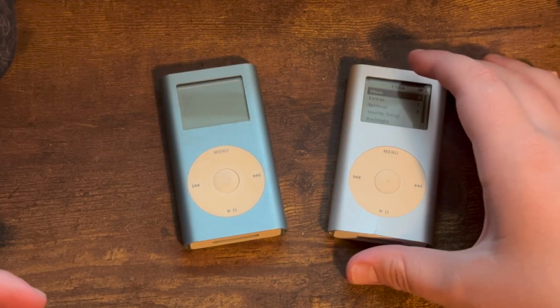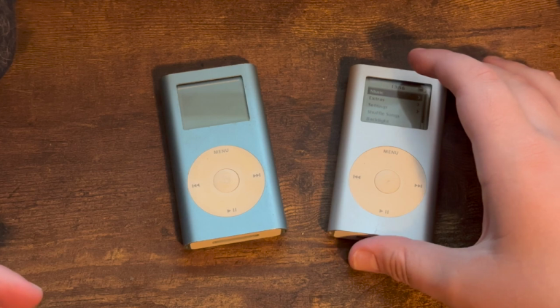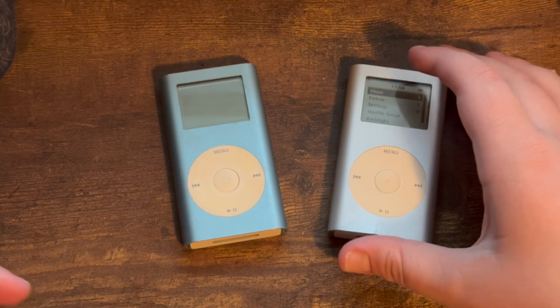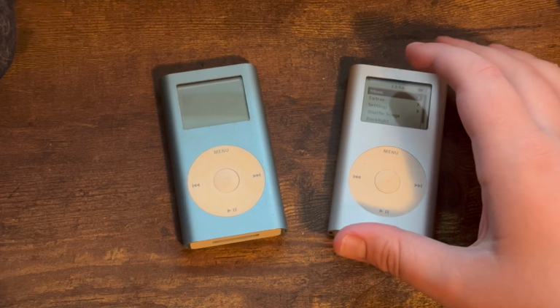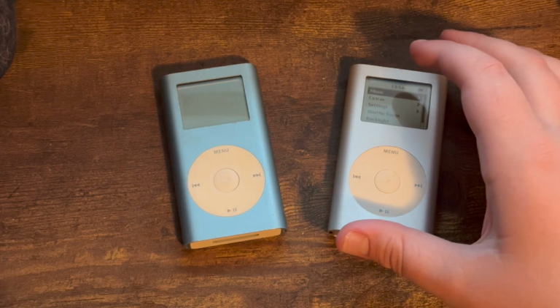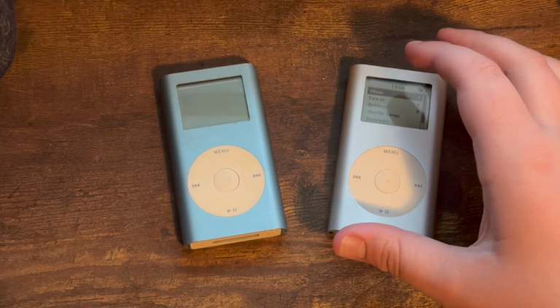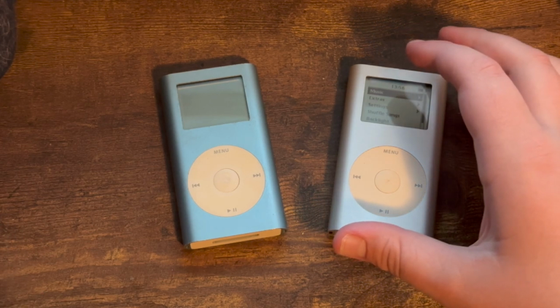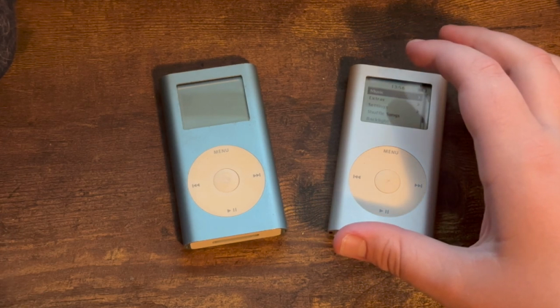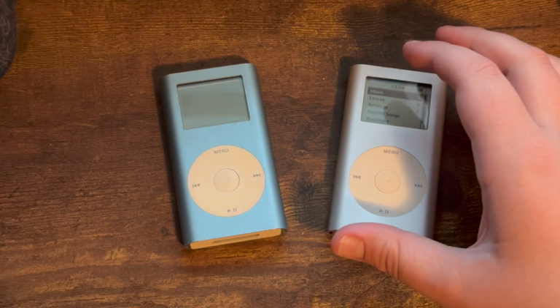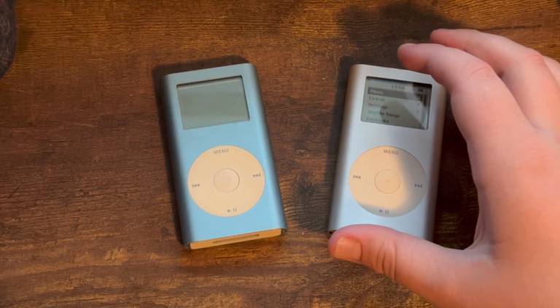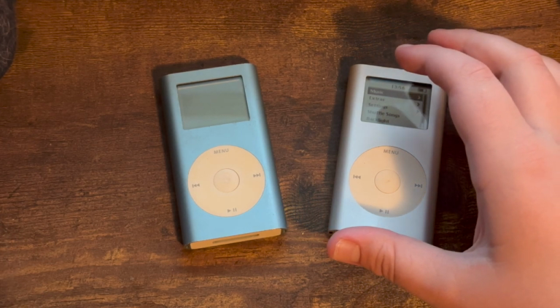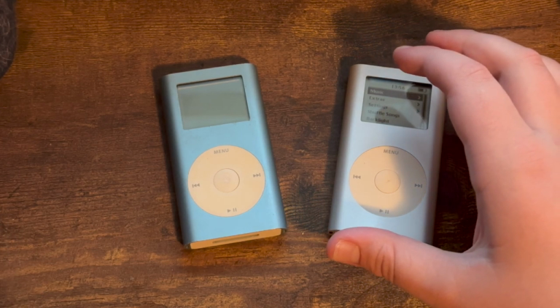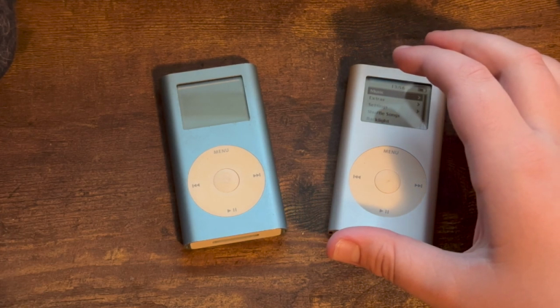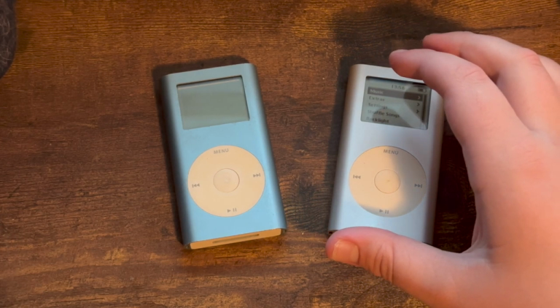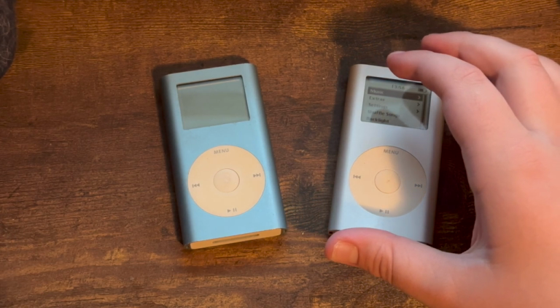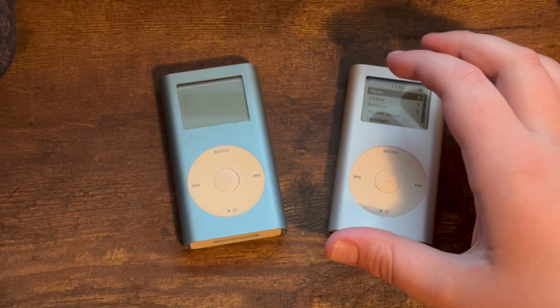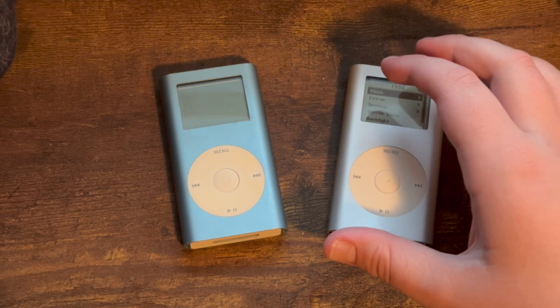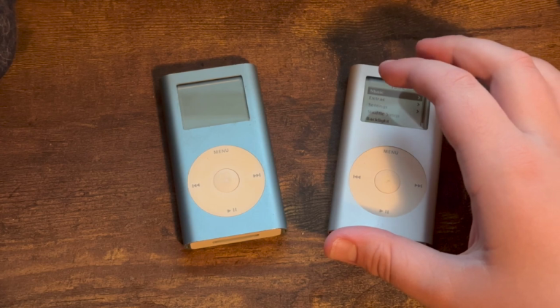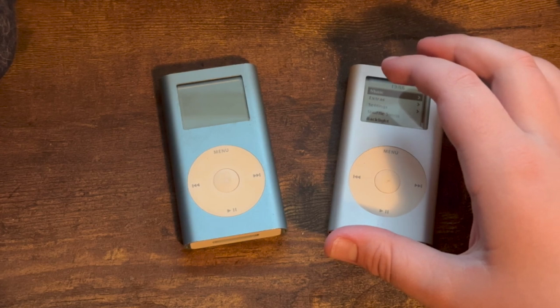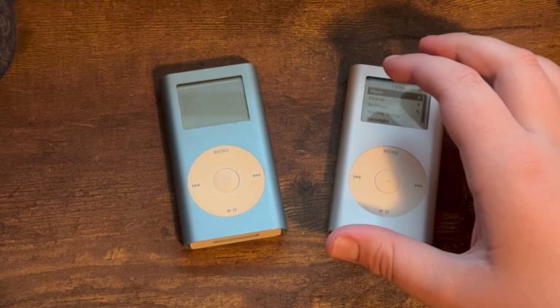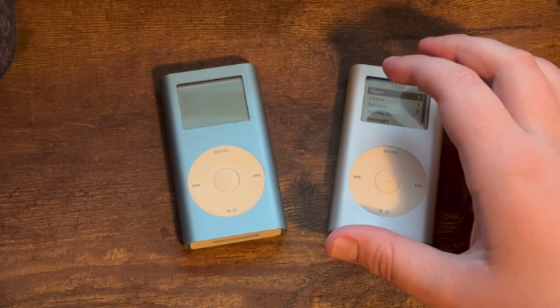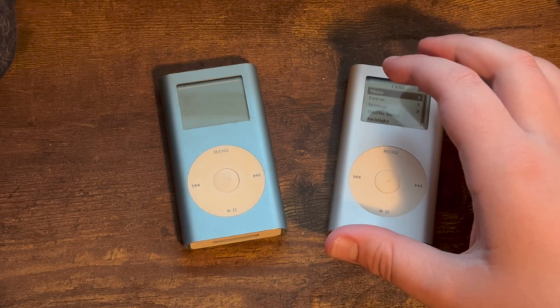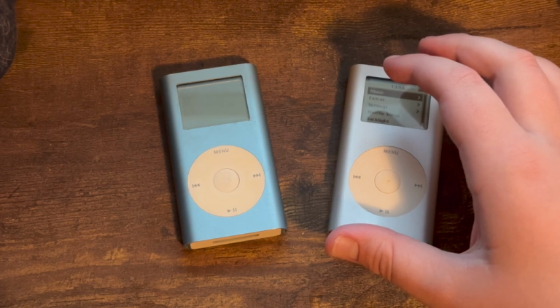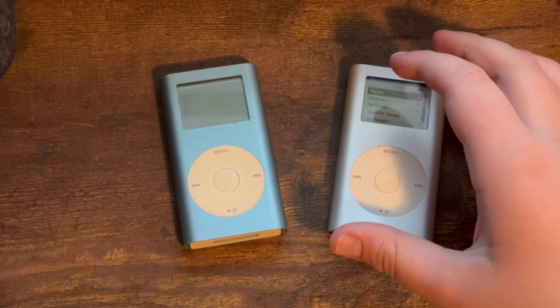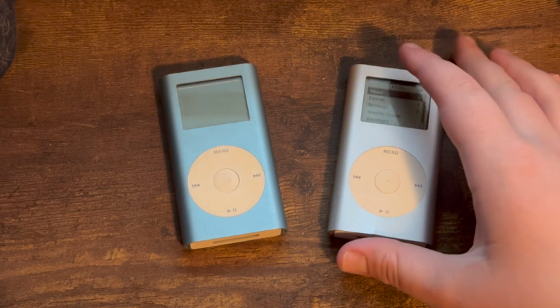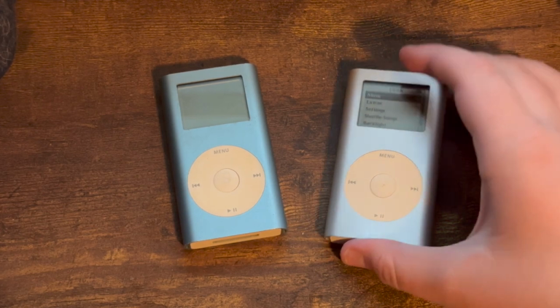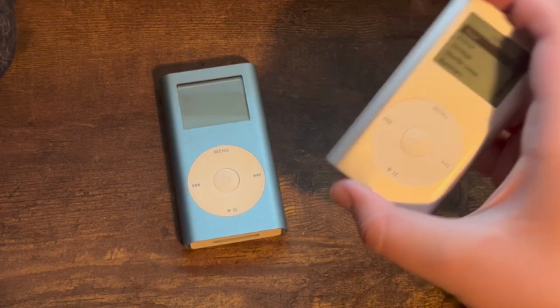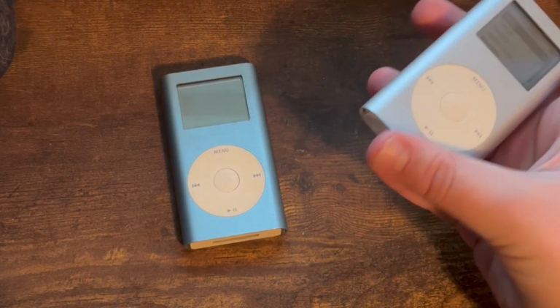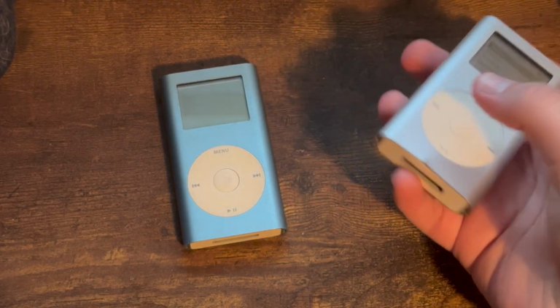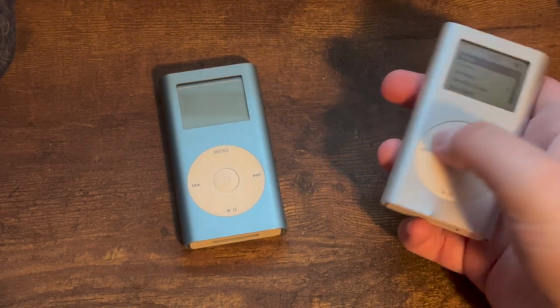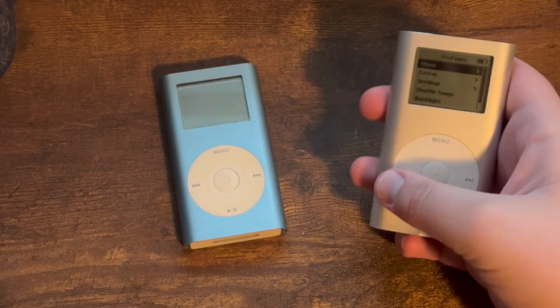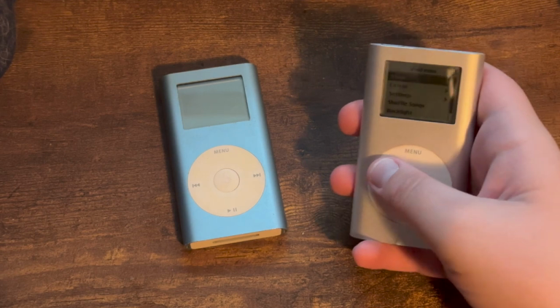How is it 19 years later? The iPod Mini was the first iPod to have the click wheel that became a staple on all iPods until 2007, as previous iPods had scroll wheels with separate buttons.